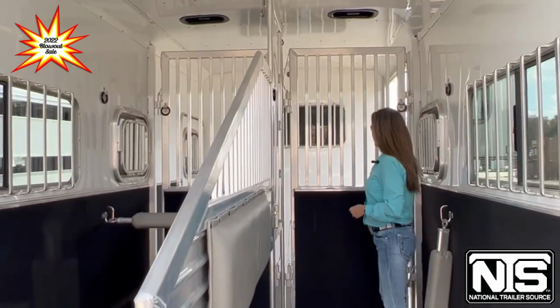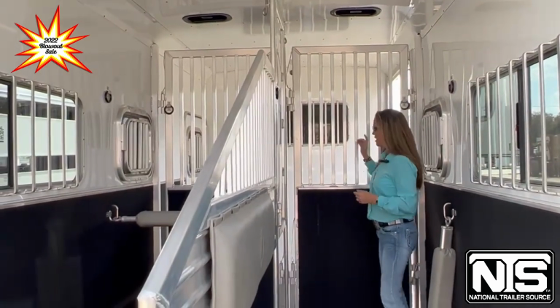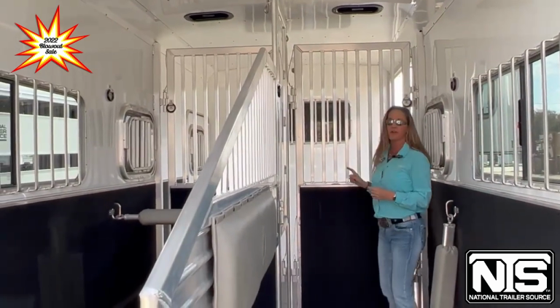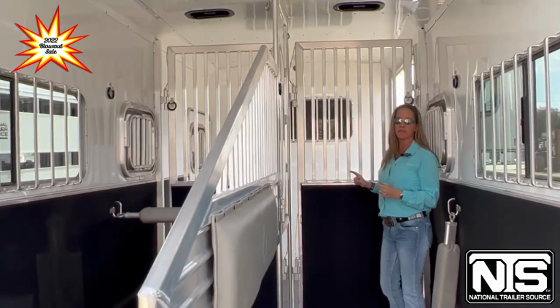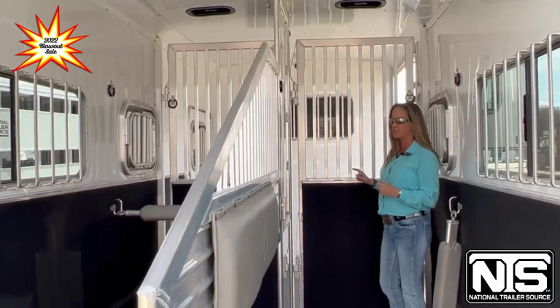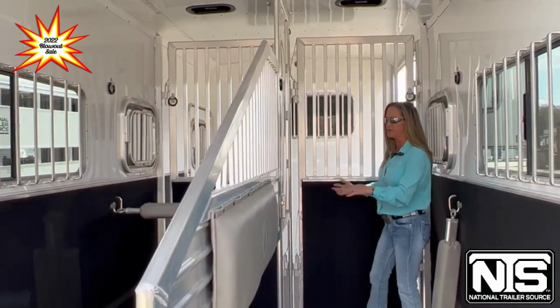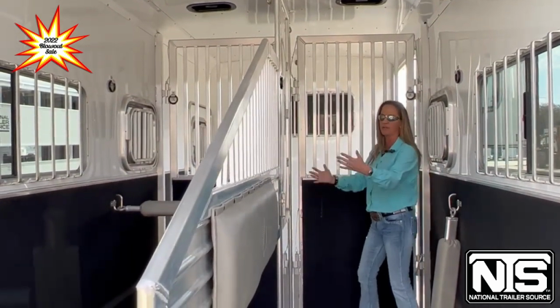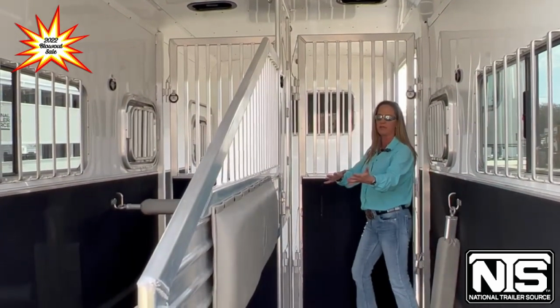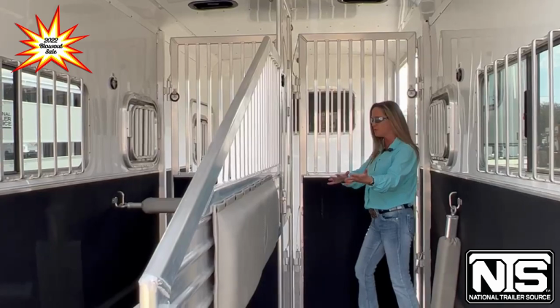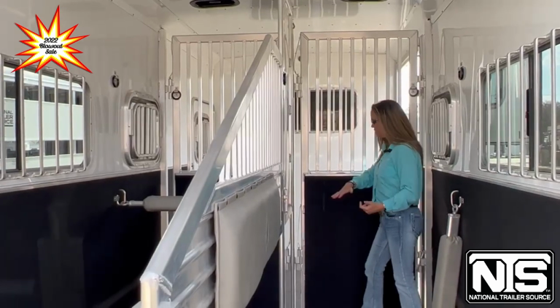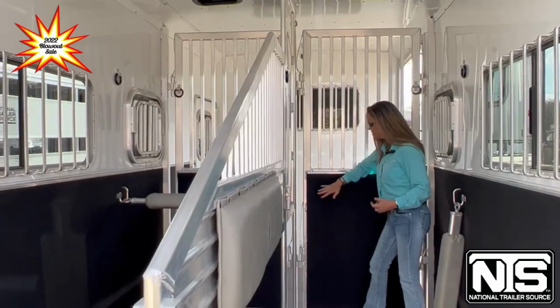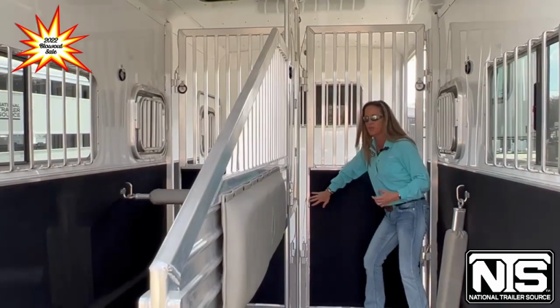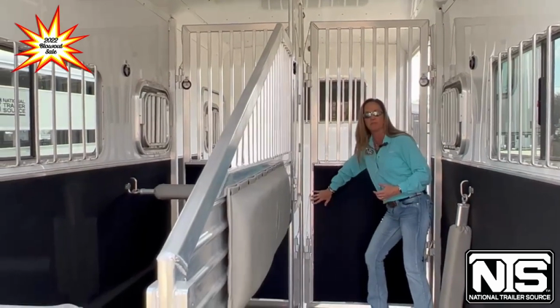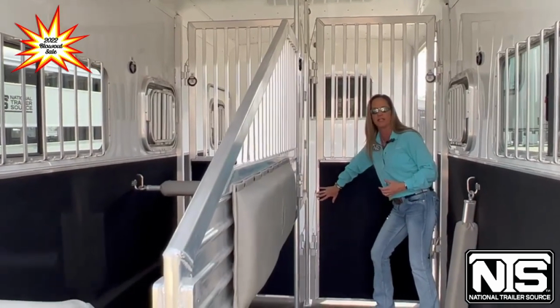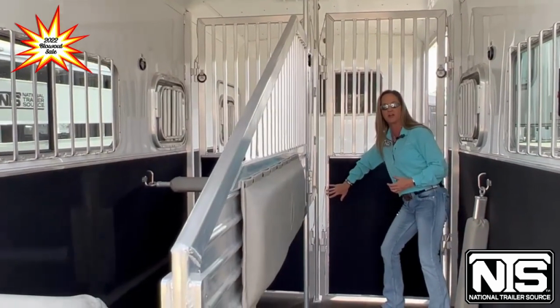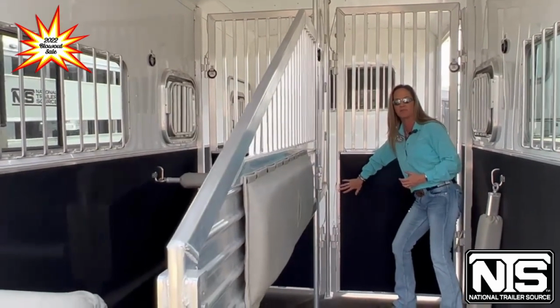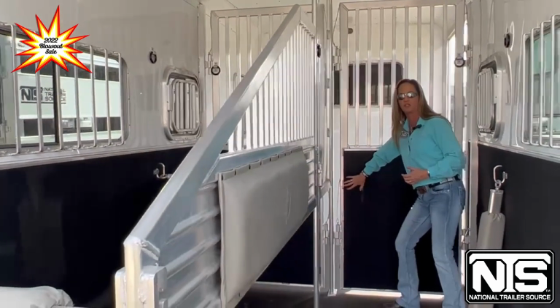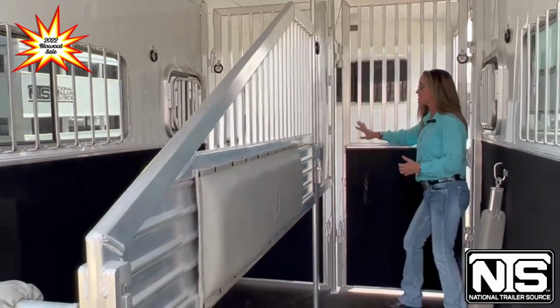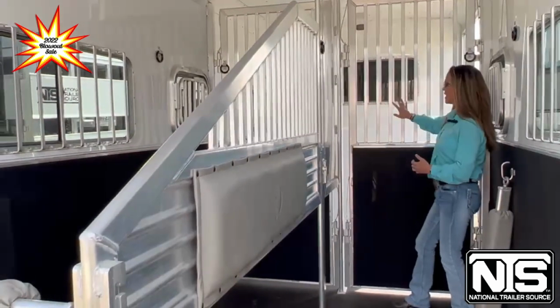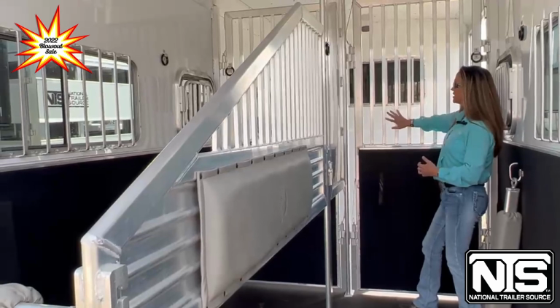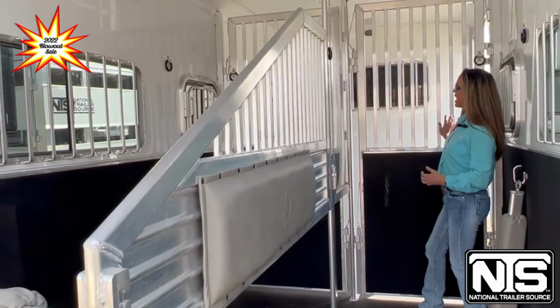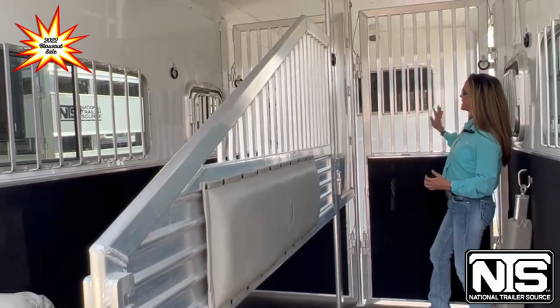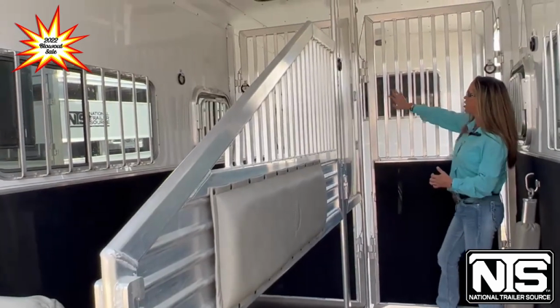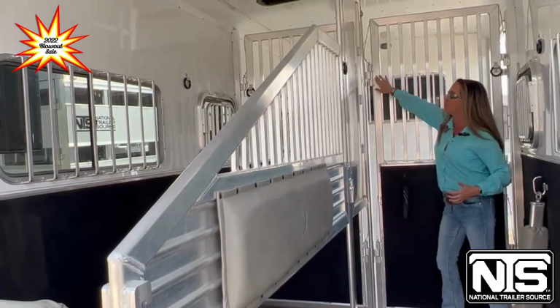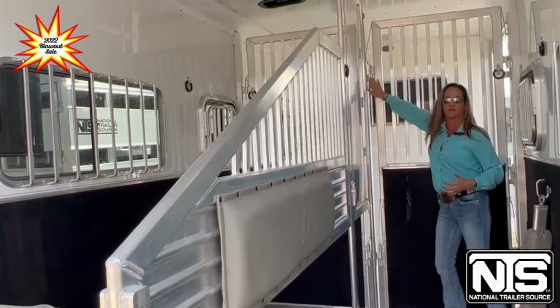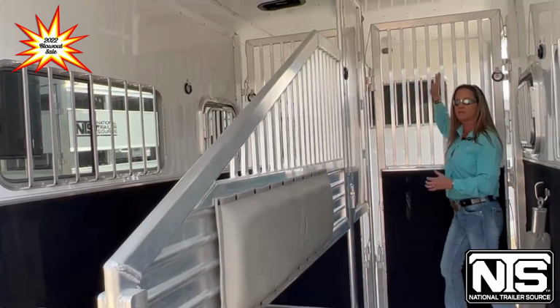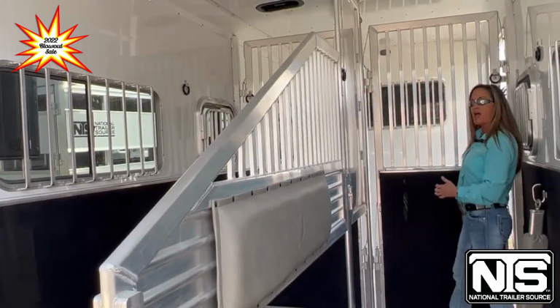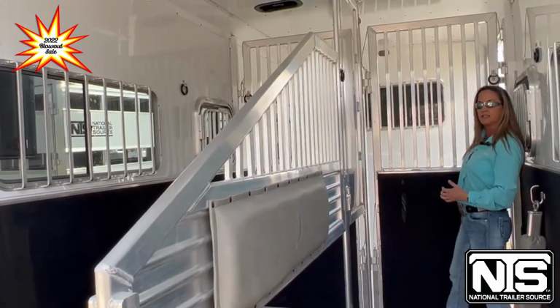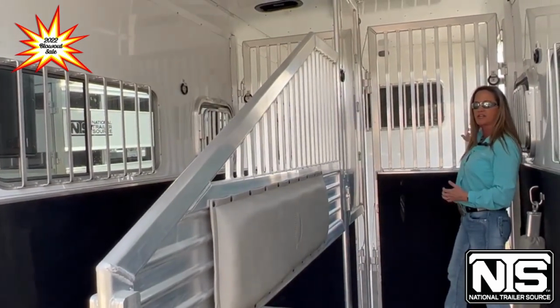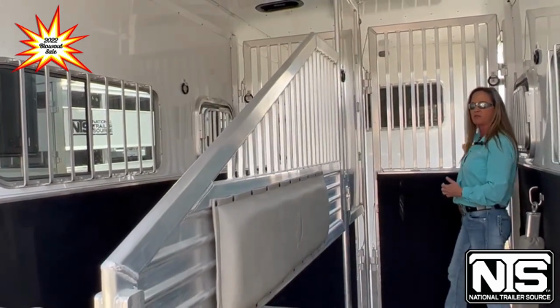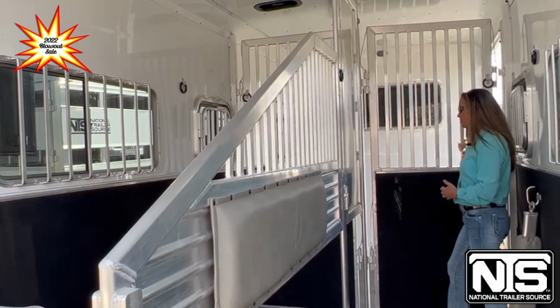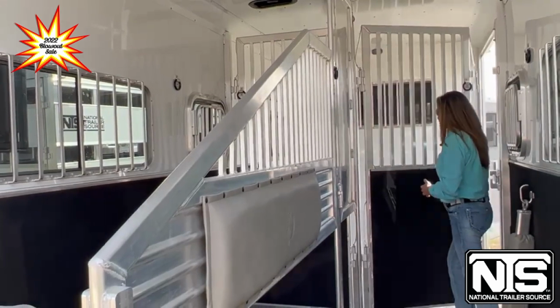Another nice thing about this trailer — you can completely remove this divider, or you can keep the stud gate here and have two box stalls. This gate actually opens from either side, depending on how you want to walk the horse through.